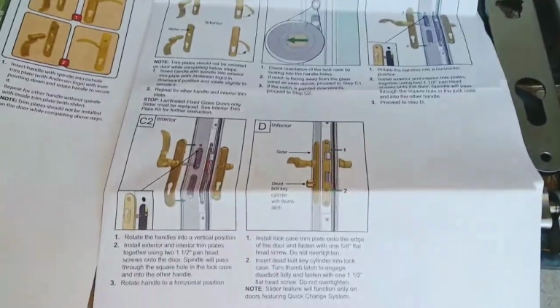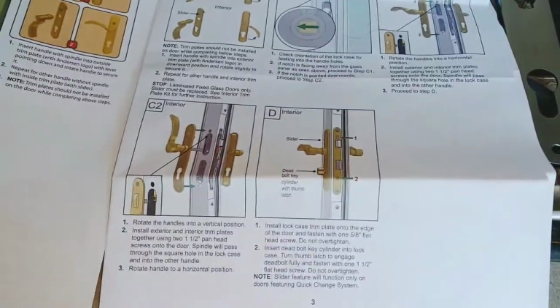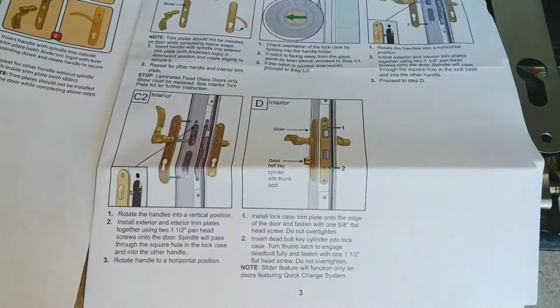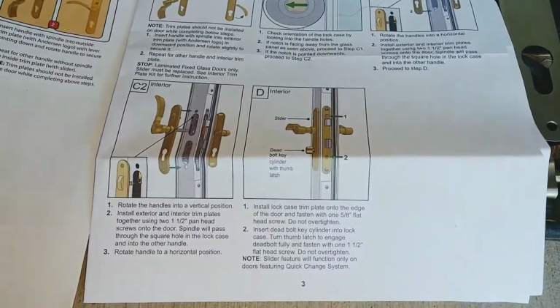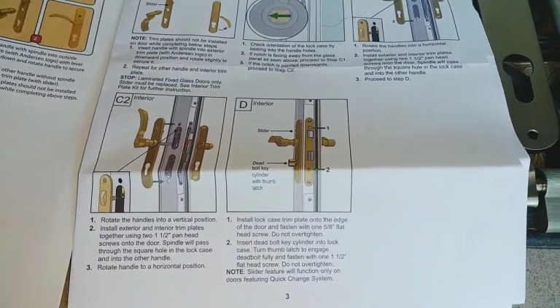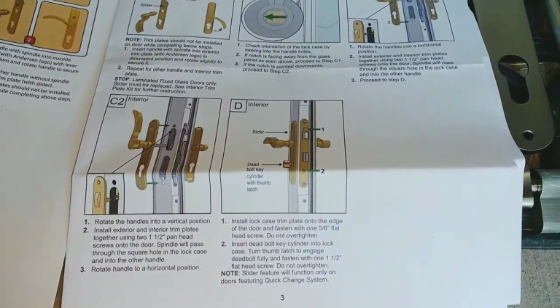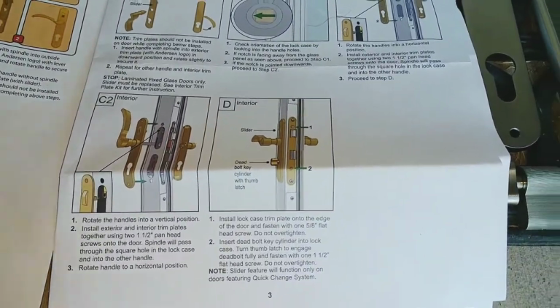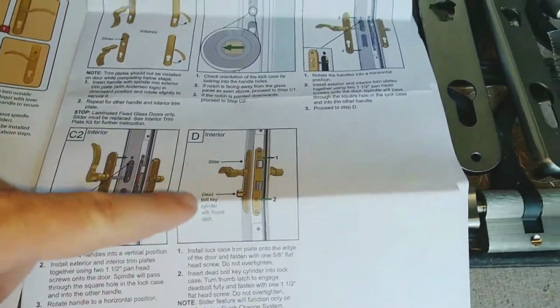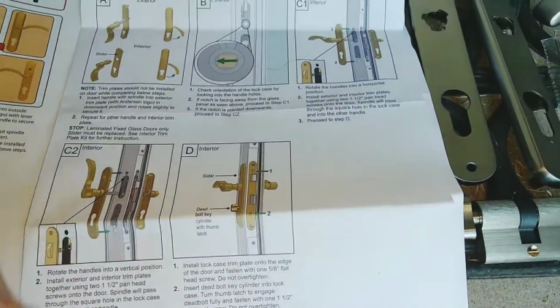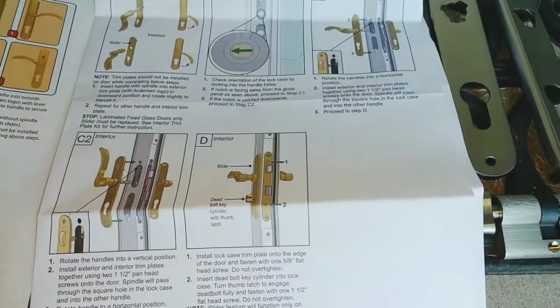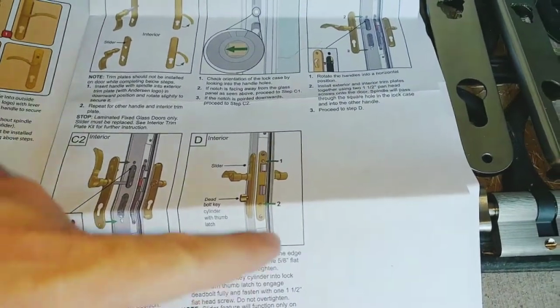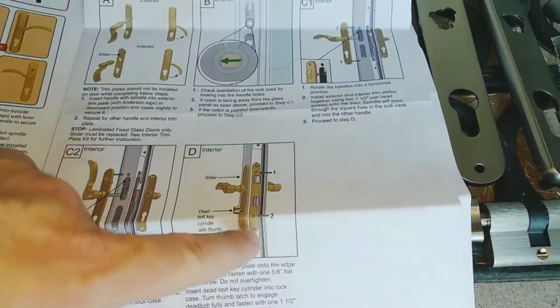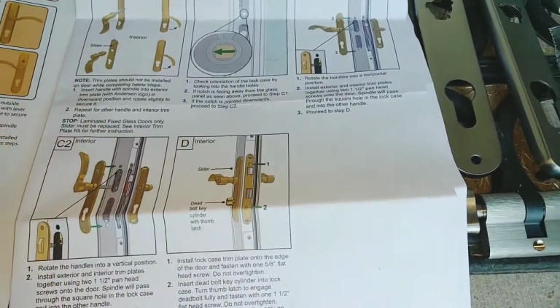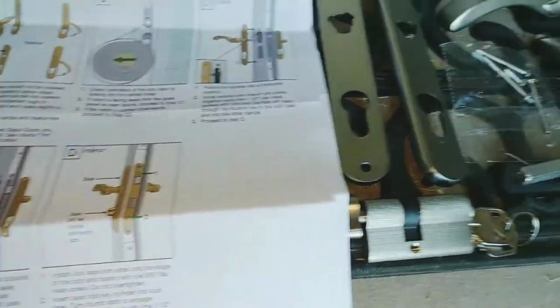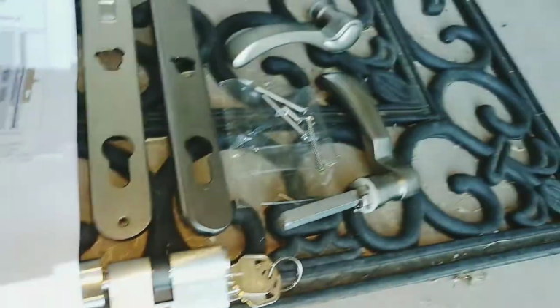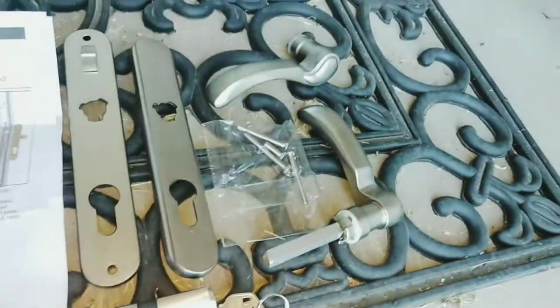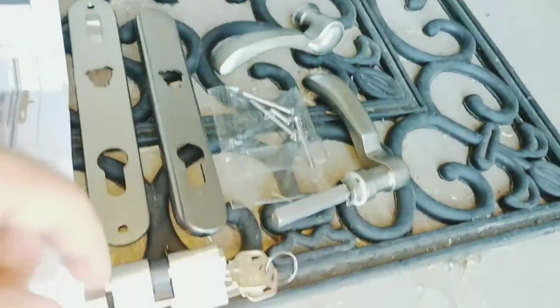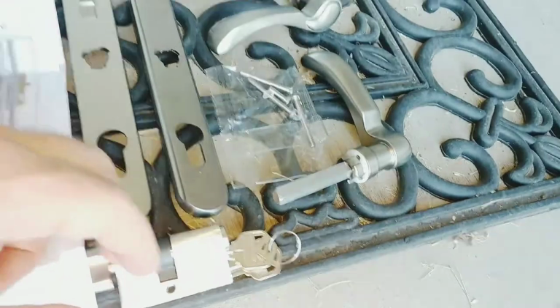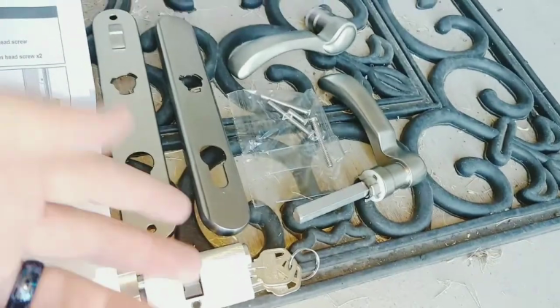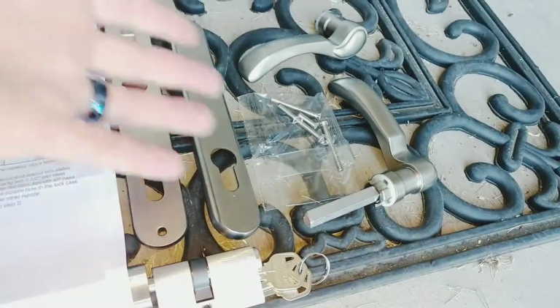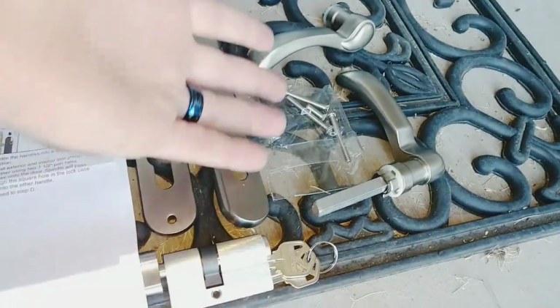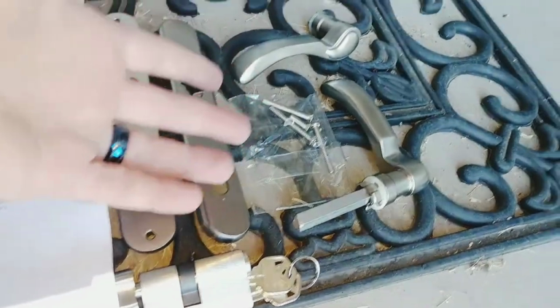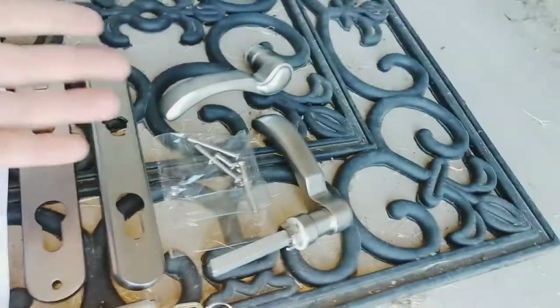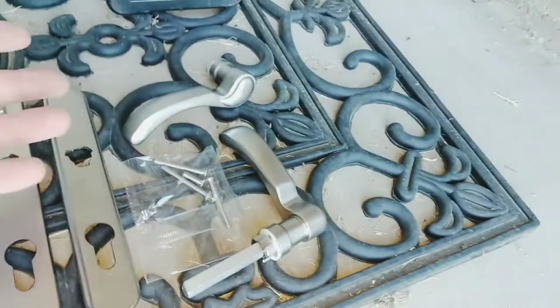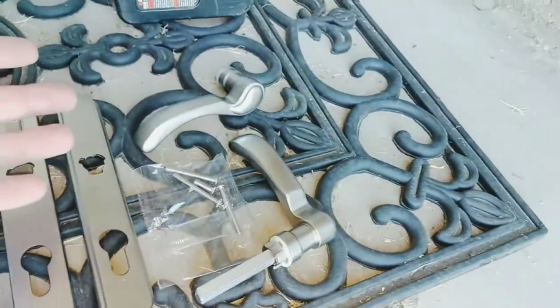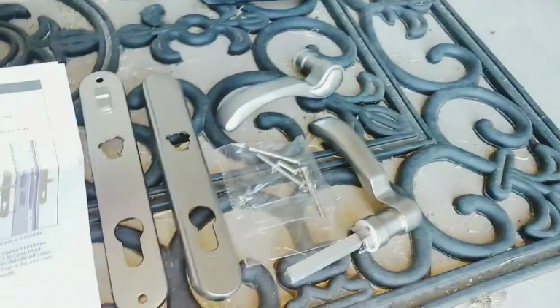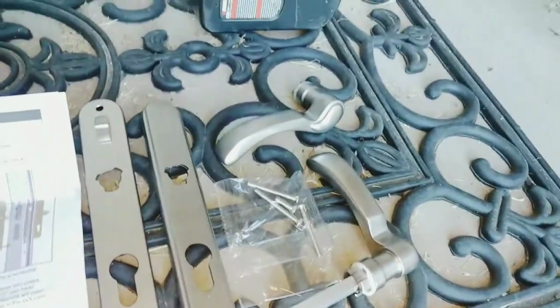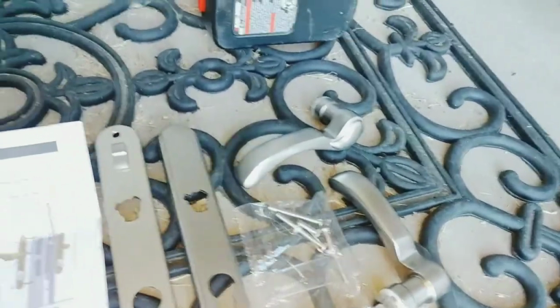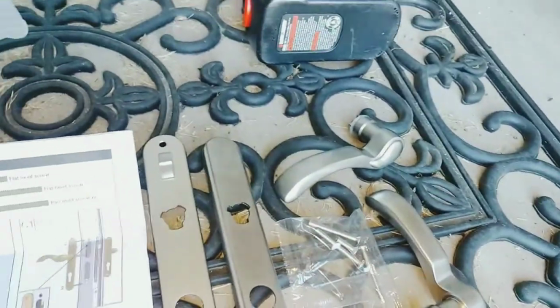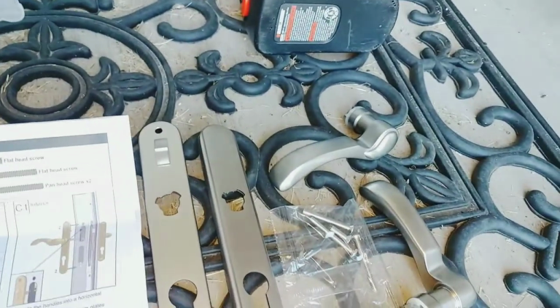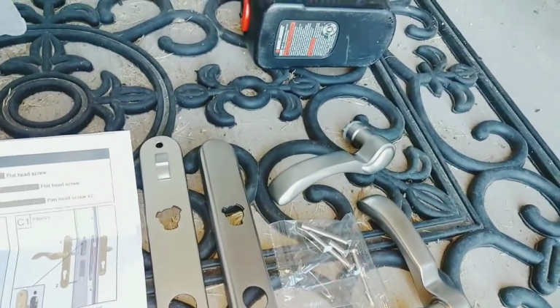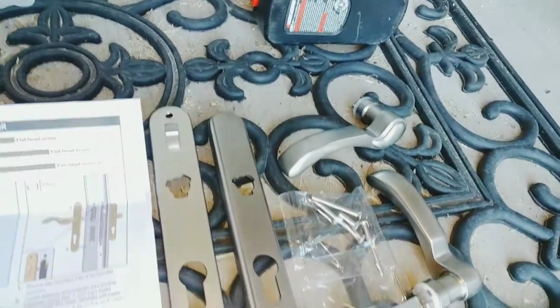It shows how to install right there. Get that screw hole, and then your keys, and then your few screws. It's going to be pretty simple, so let's go ahead and get it installed.